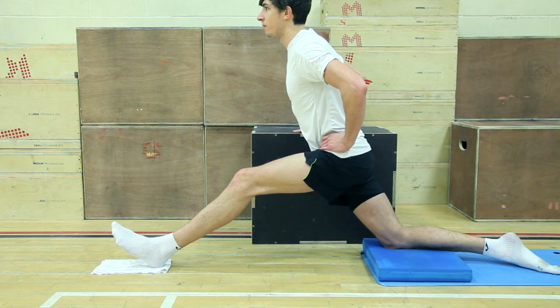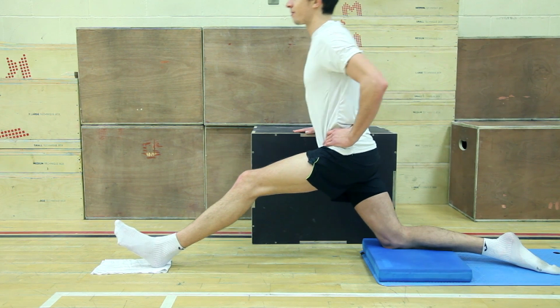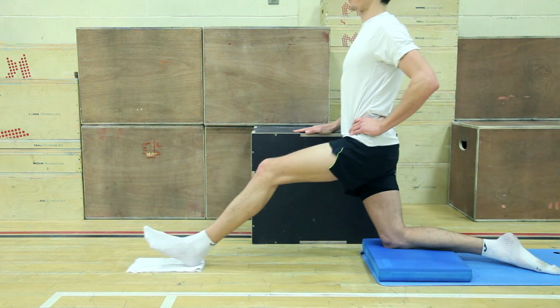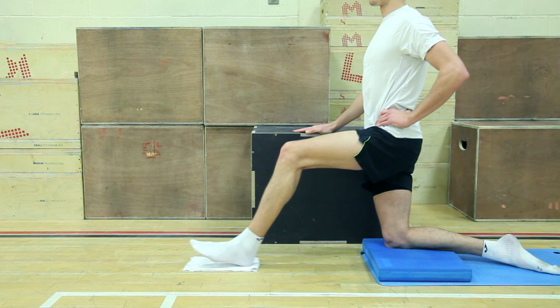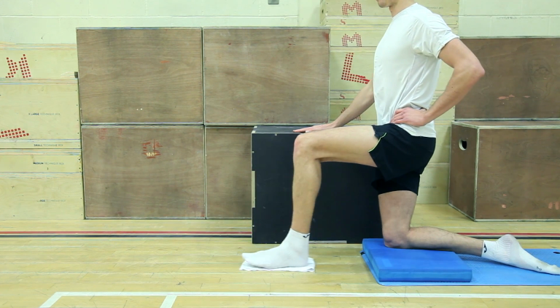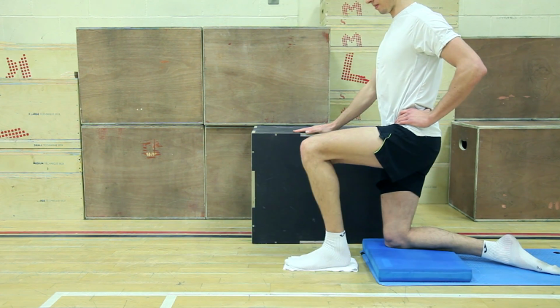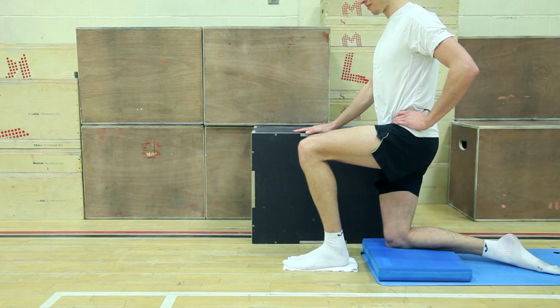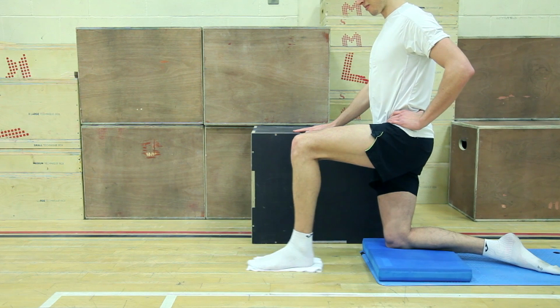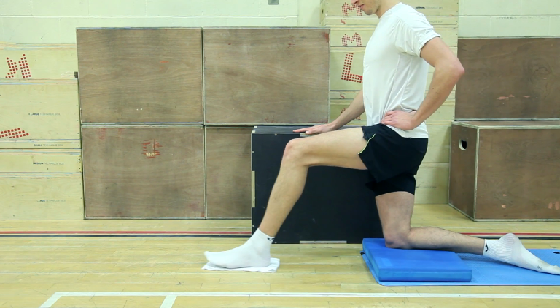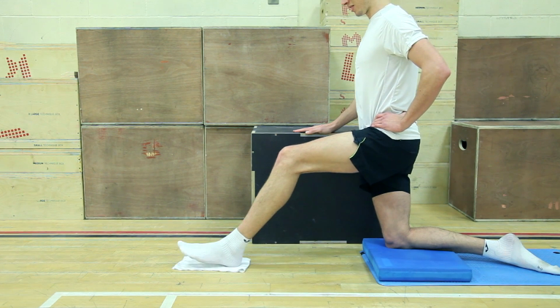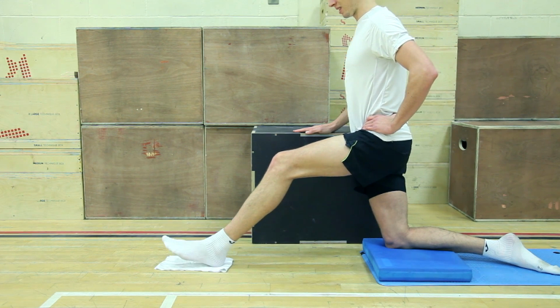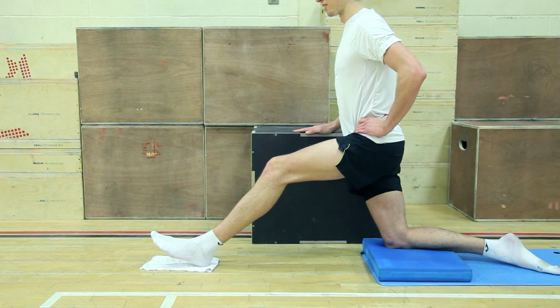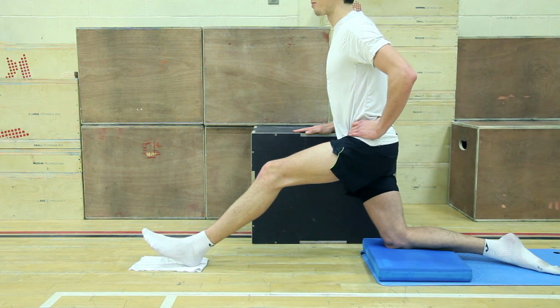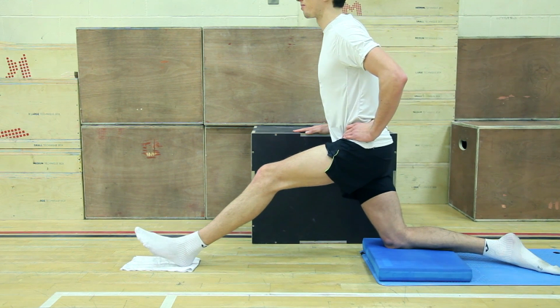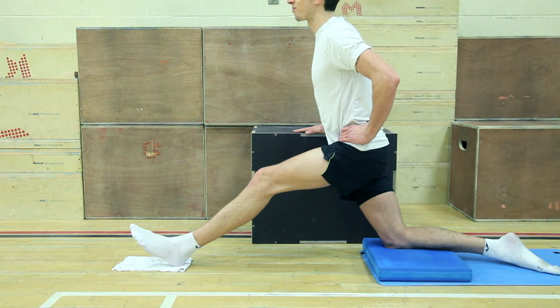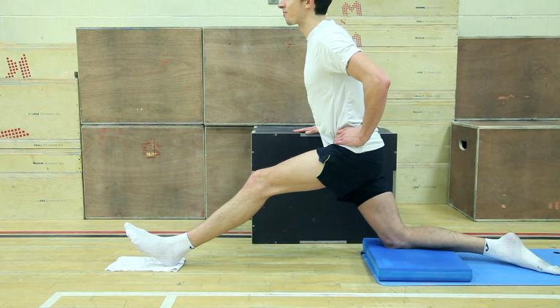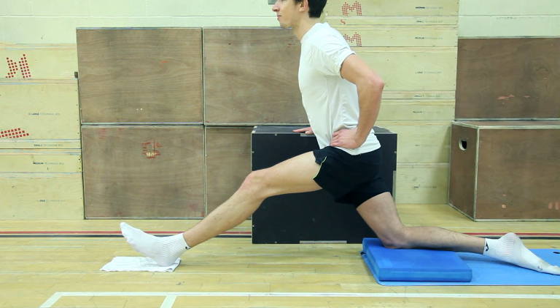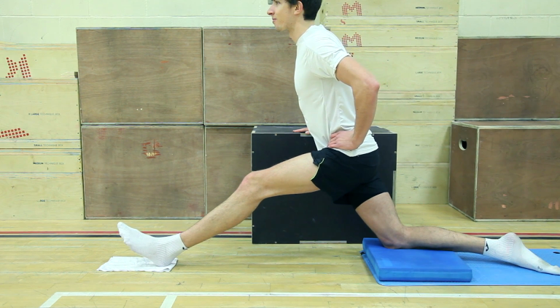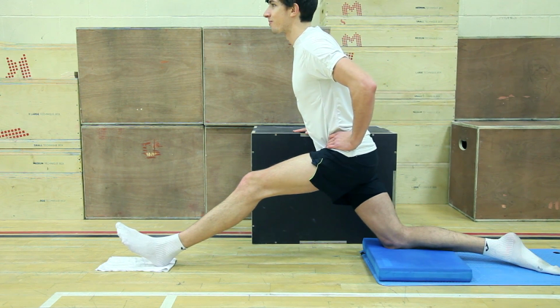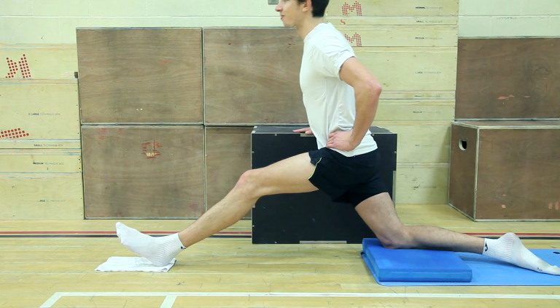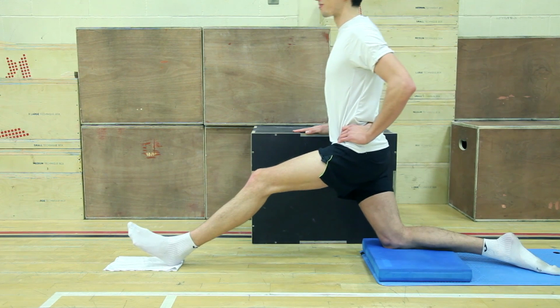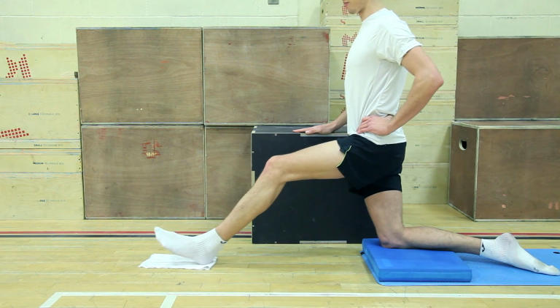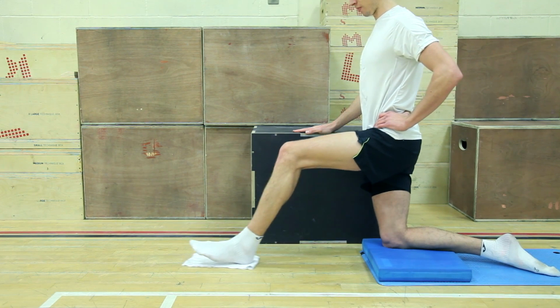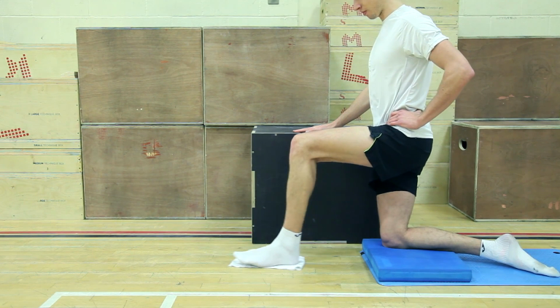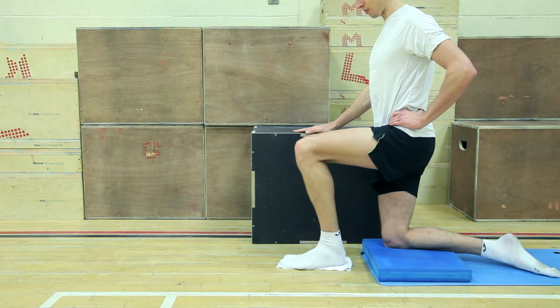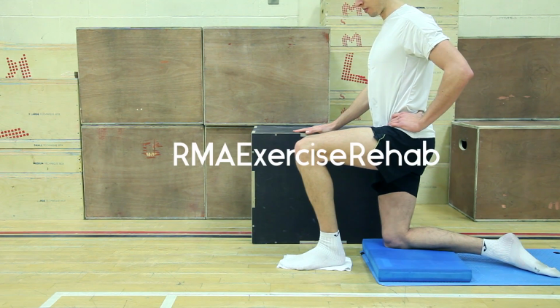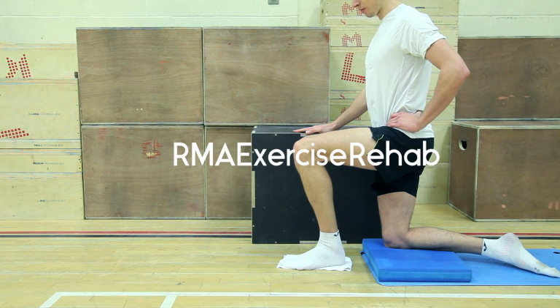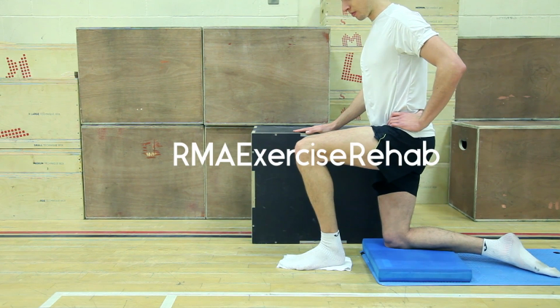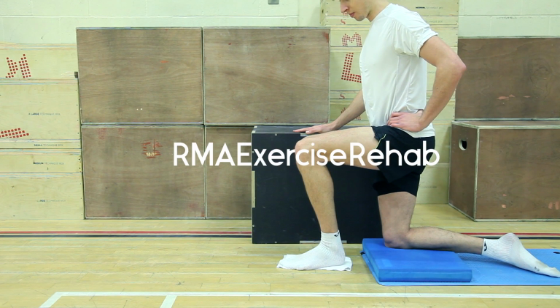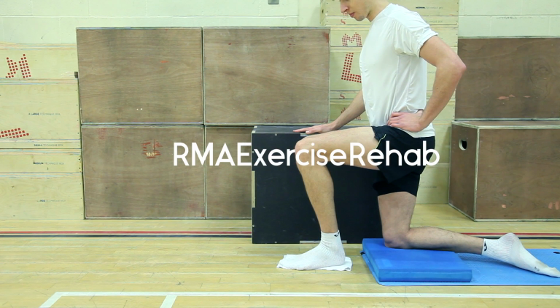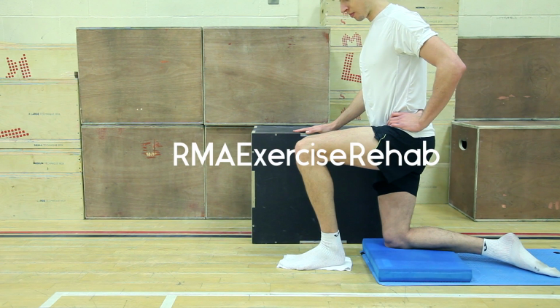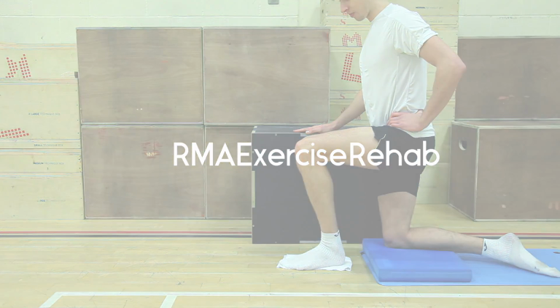Start incorporating this exercise into your training program and enjoy your newfound strength, flexibility and hamstring health. For more, follow RMA Exercise Rehab and subscribe.